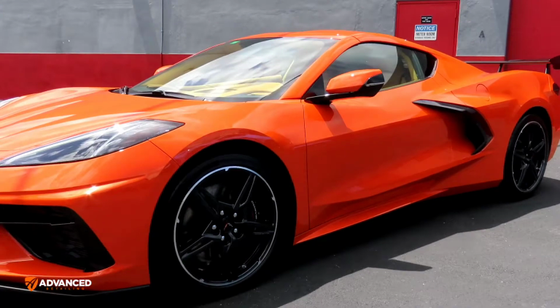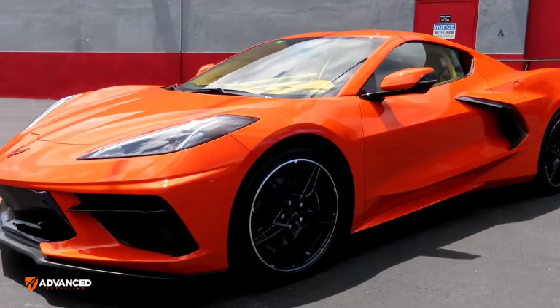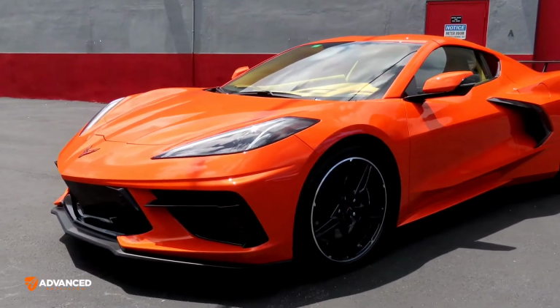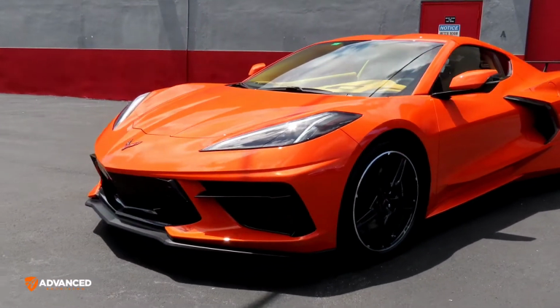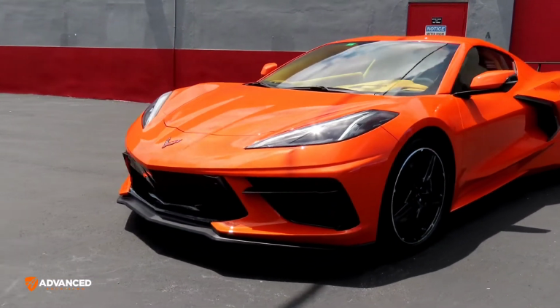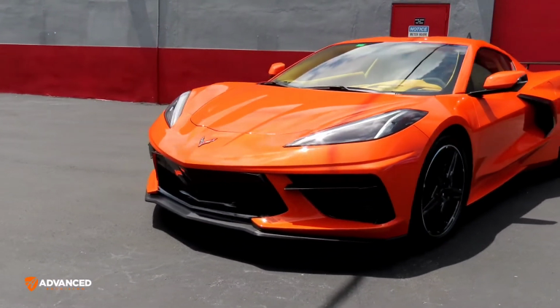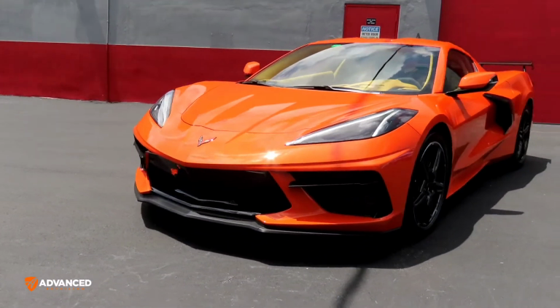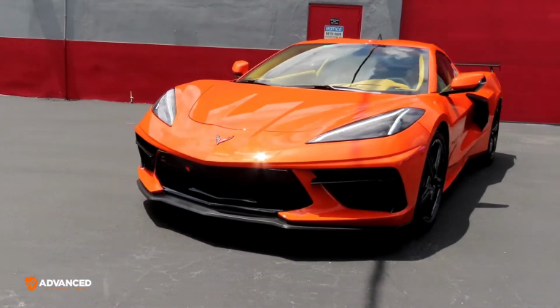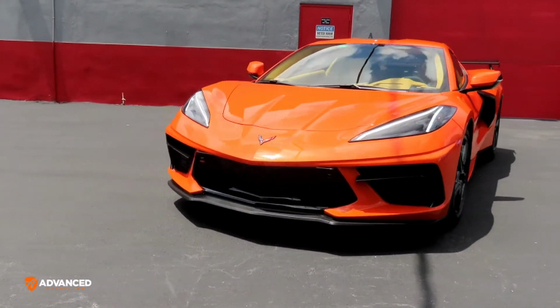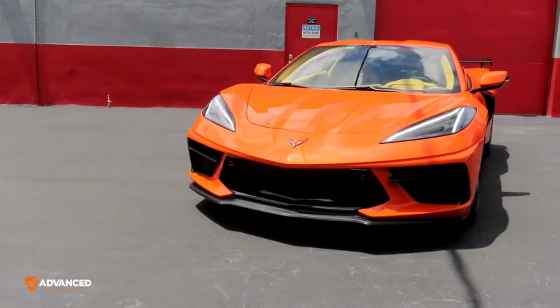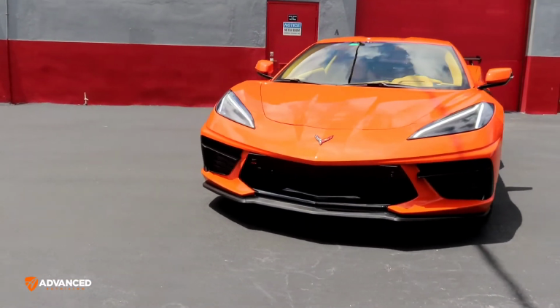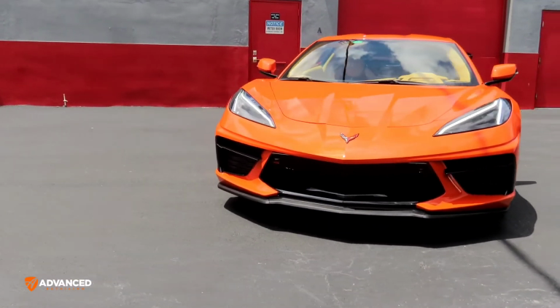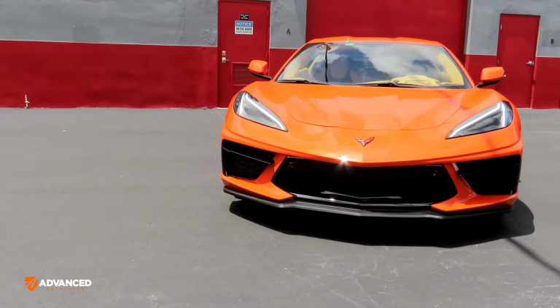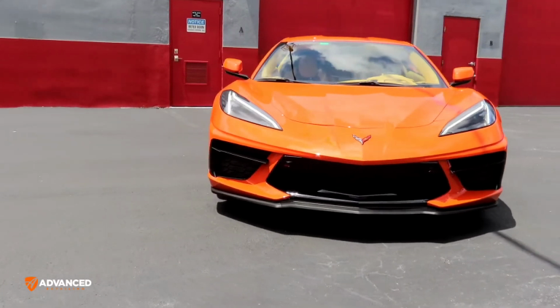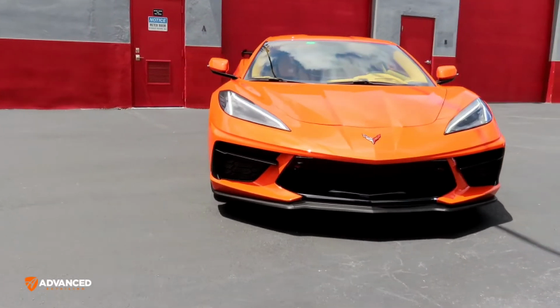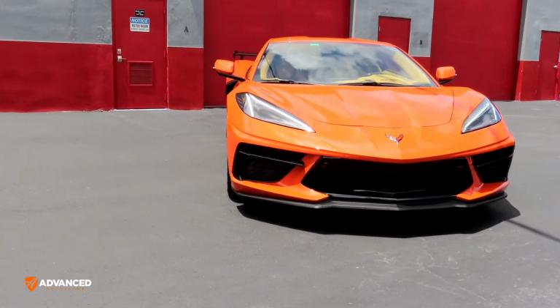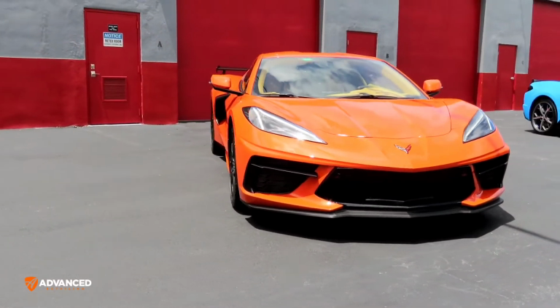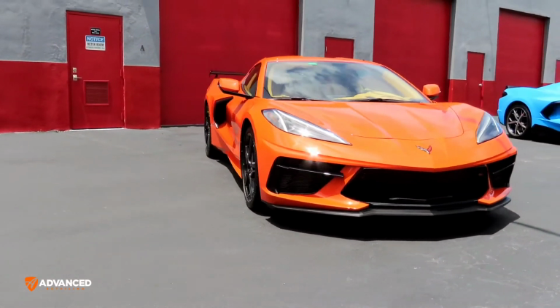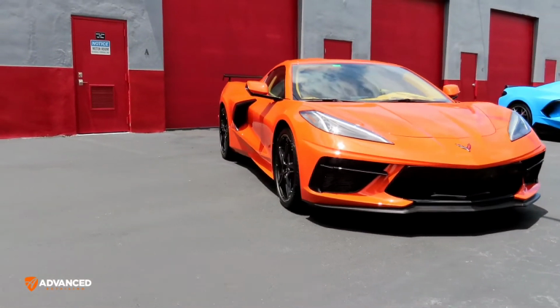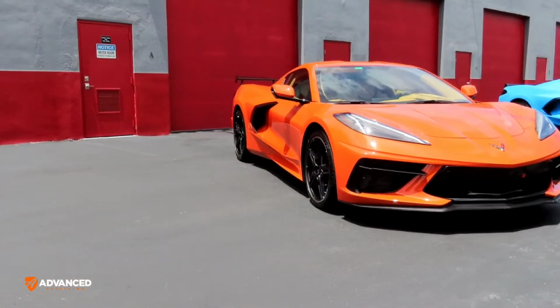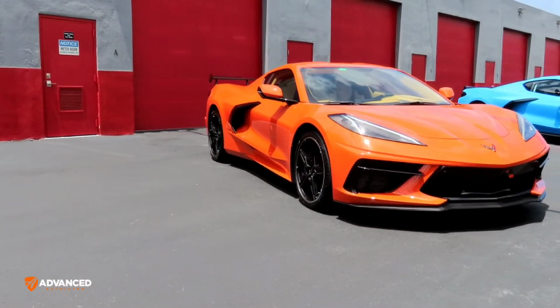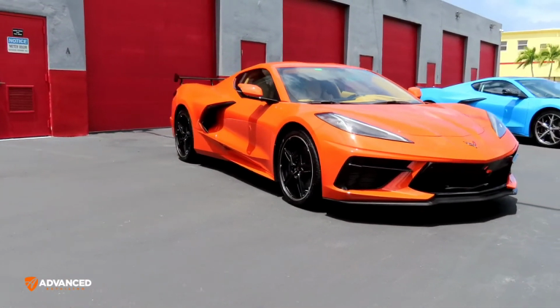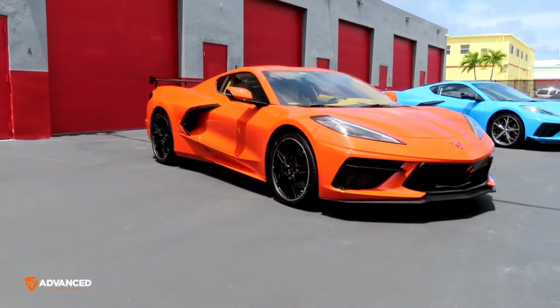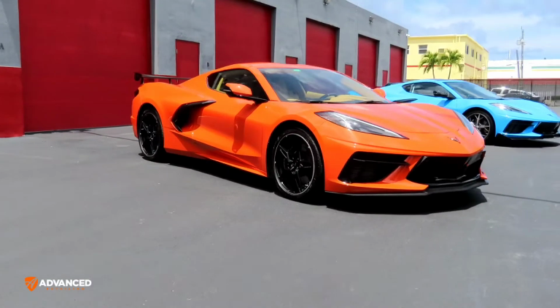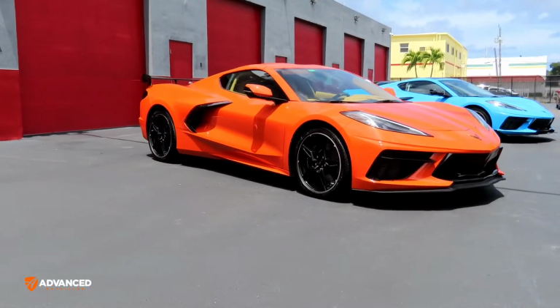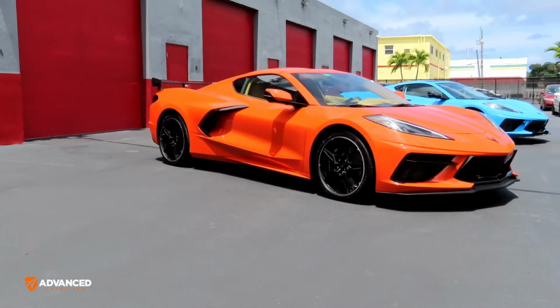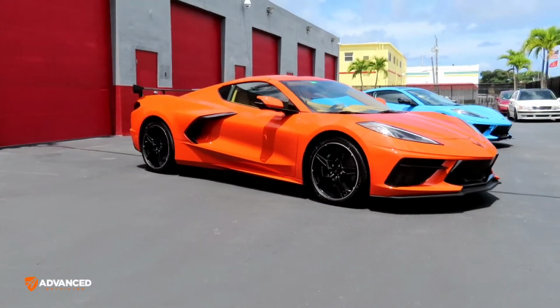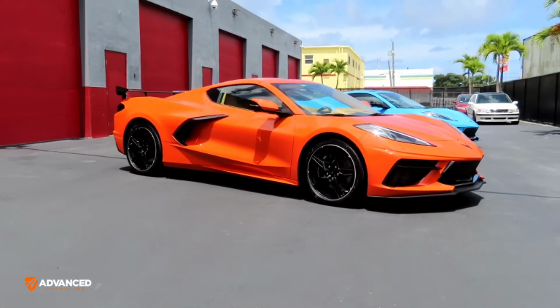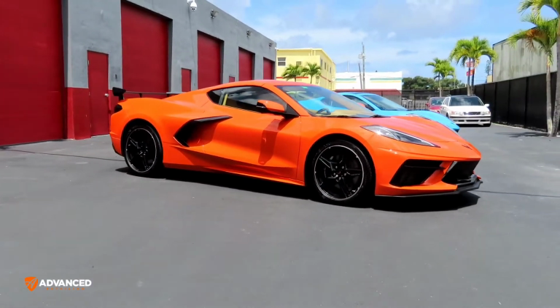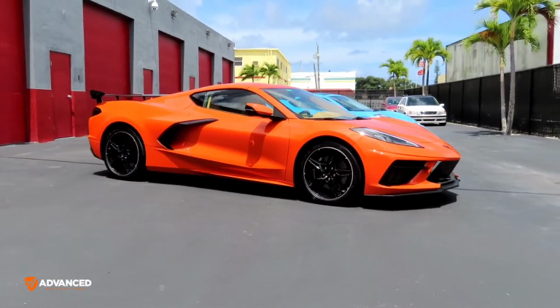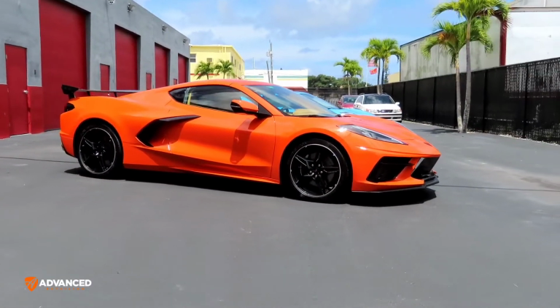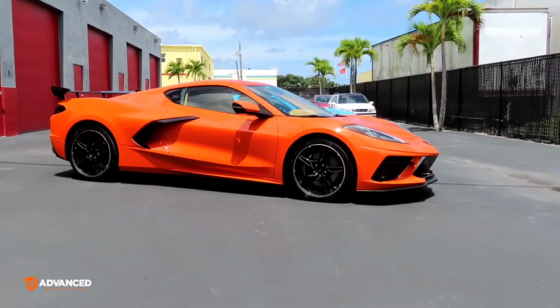This one will be shipped off in a few days. I think it's going to the west coast of the state and will be enjoyed as a daily. I'm sure they'll get lots of driving pleasure from it.